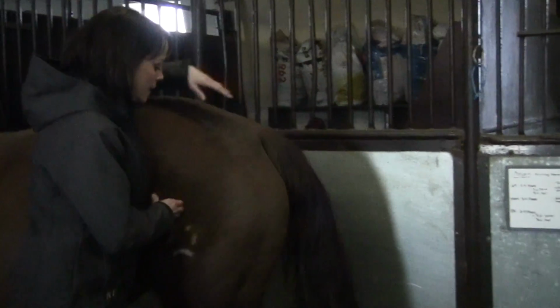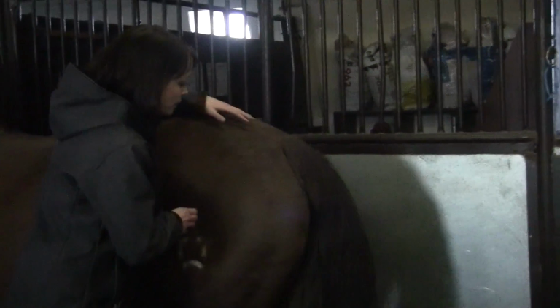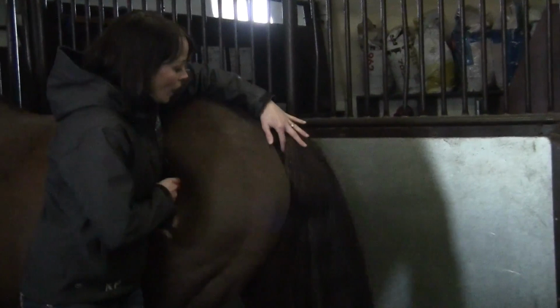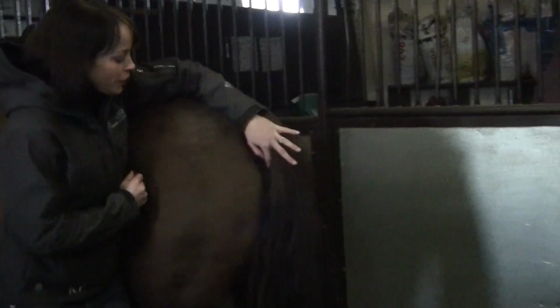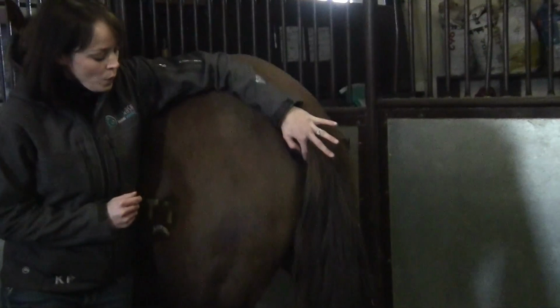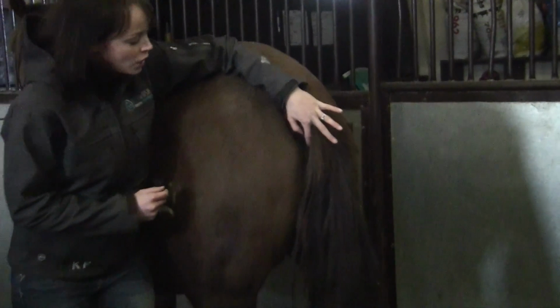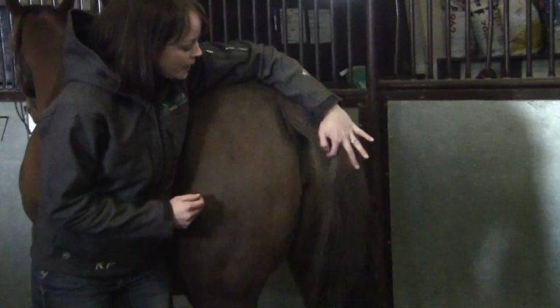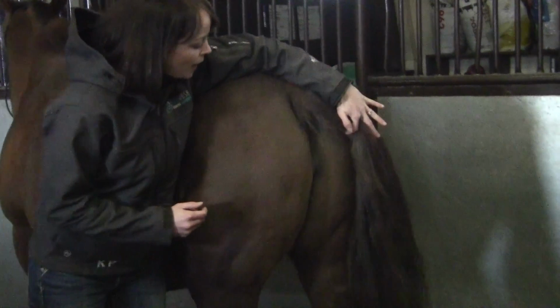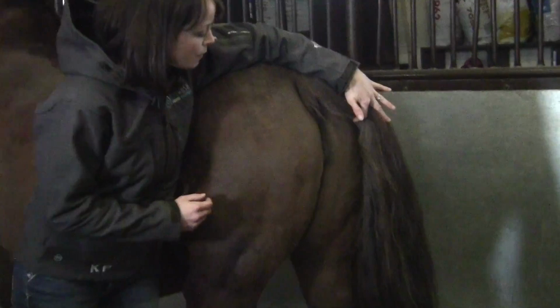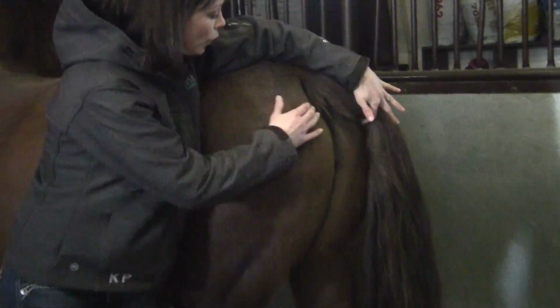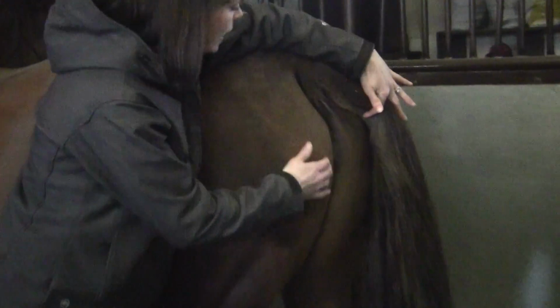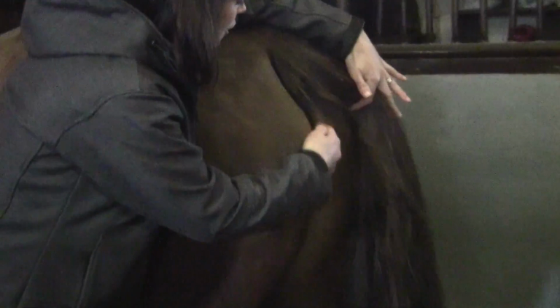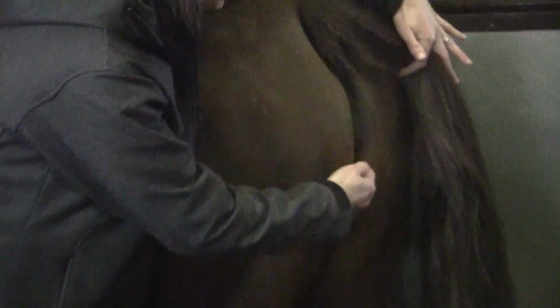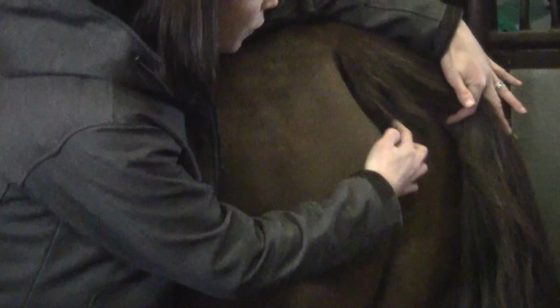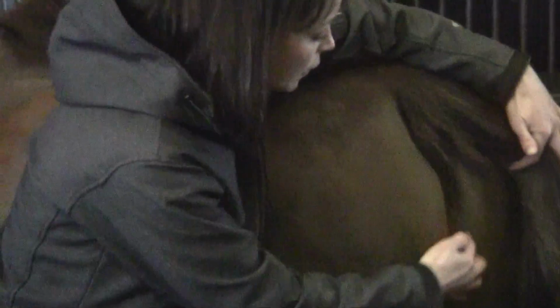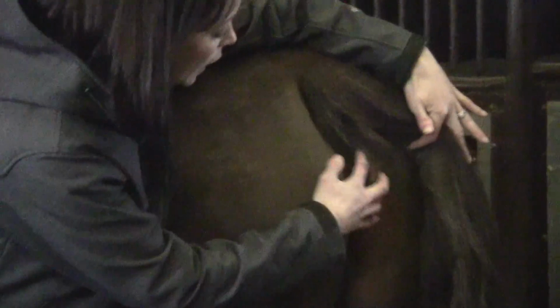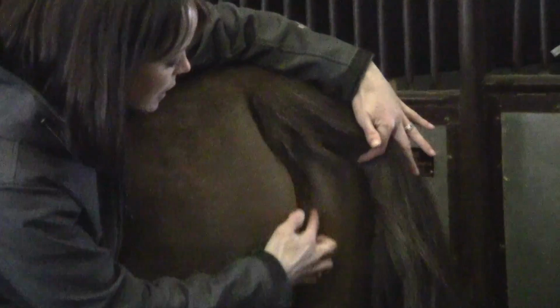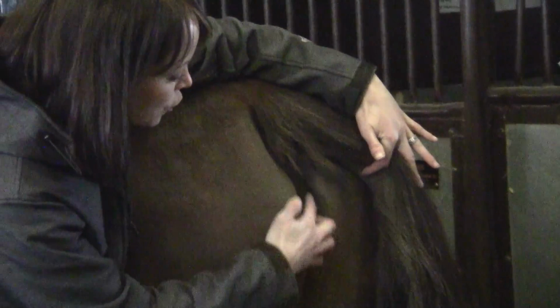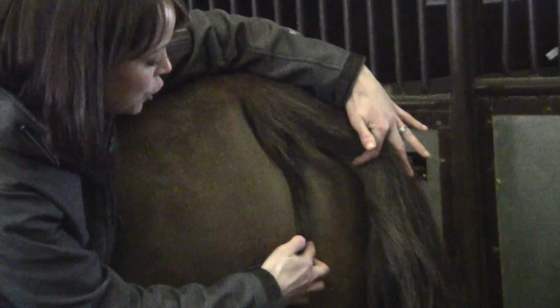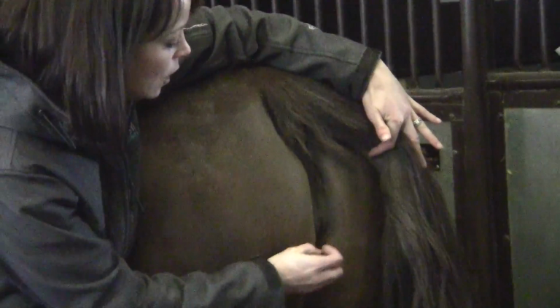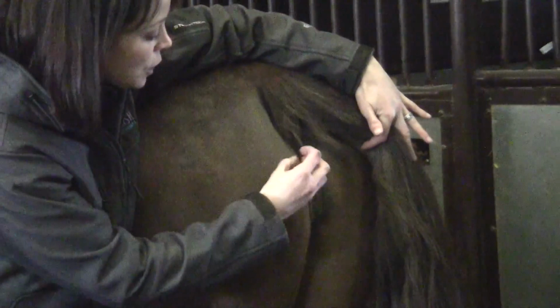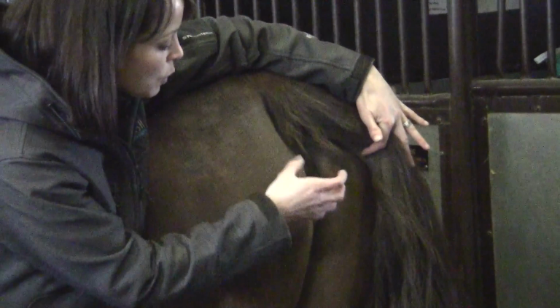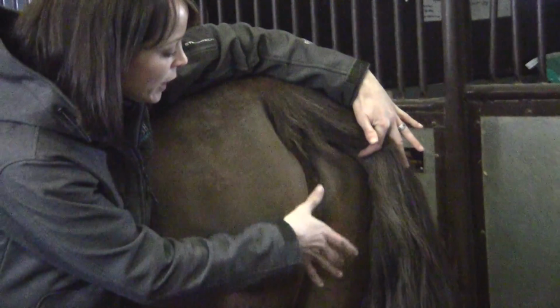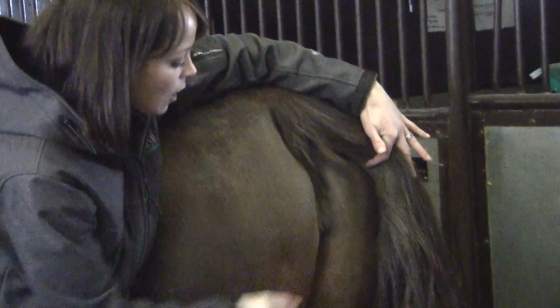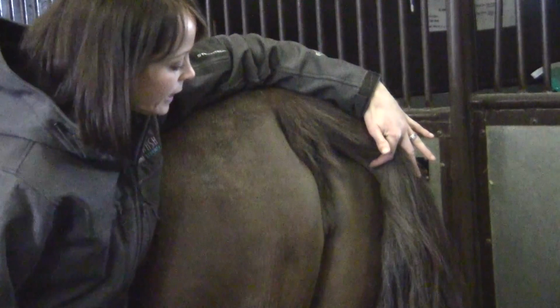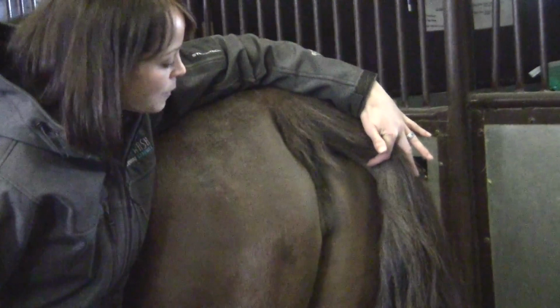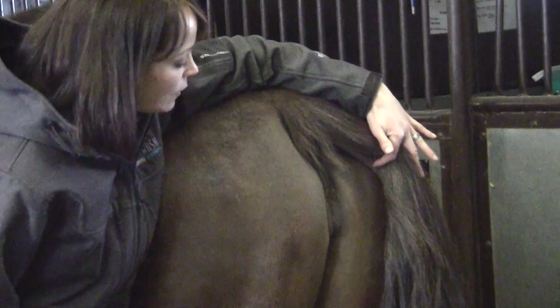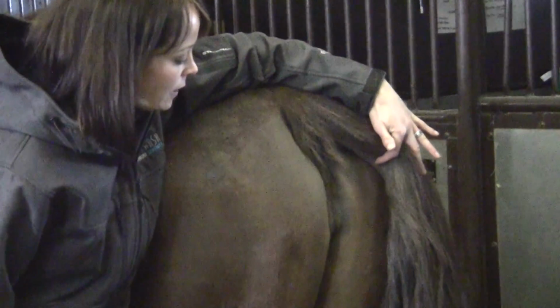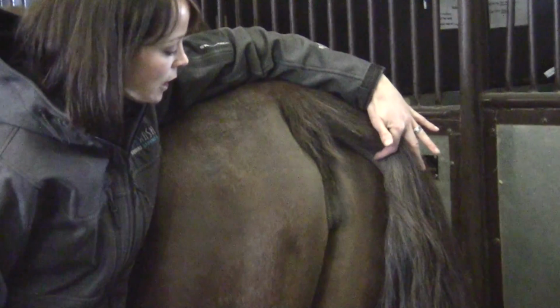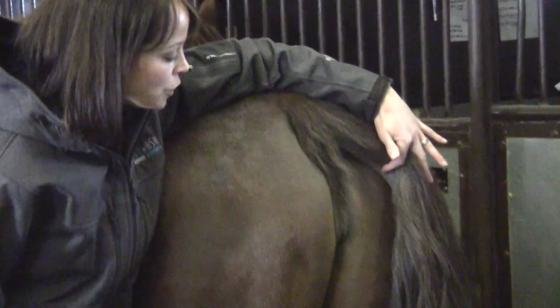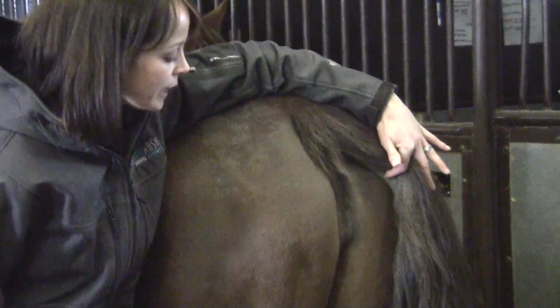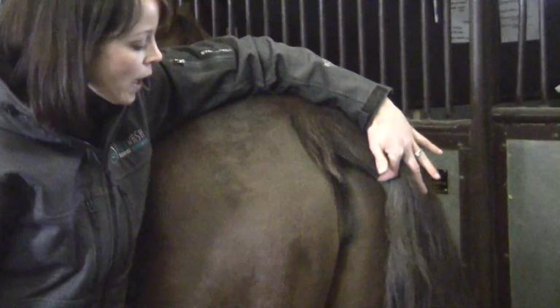The other thing that we watch is the mare's vulva. As she gets closer to foaling, the vulva, which is this long strip of tissue here, will start to look more swollen and elongated, so that can give you a hint that she's getting closer to foaling as well.